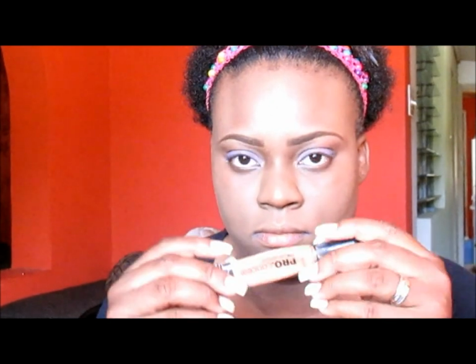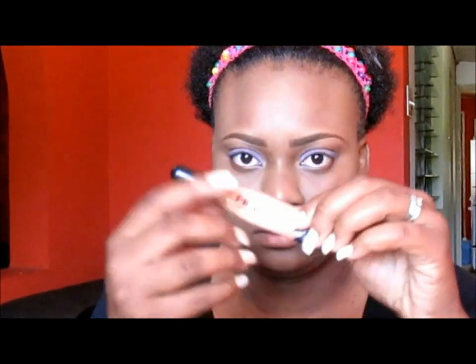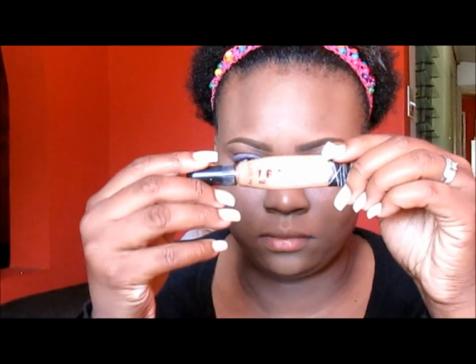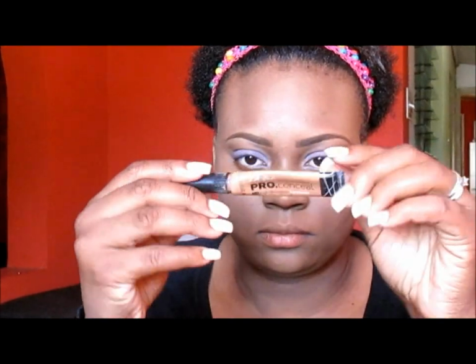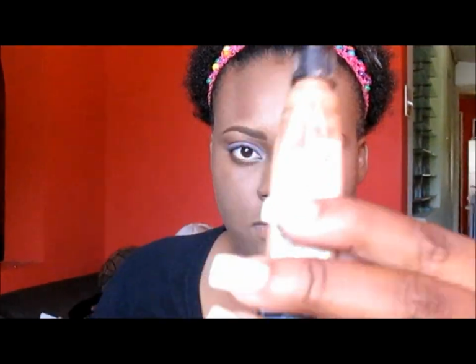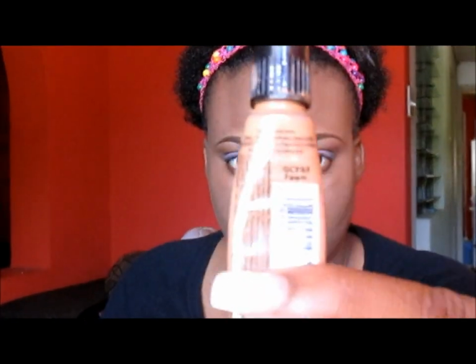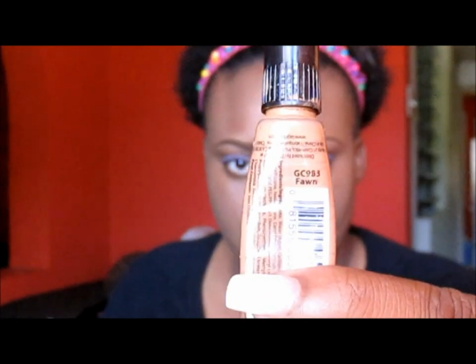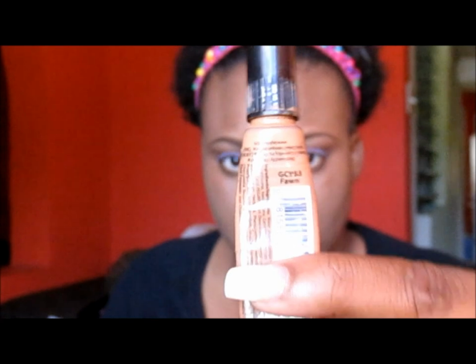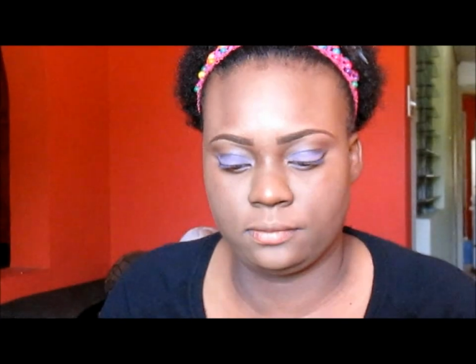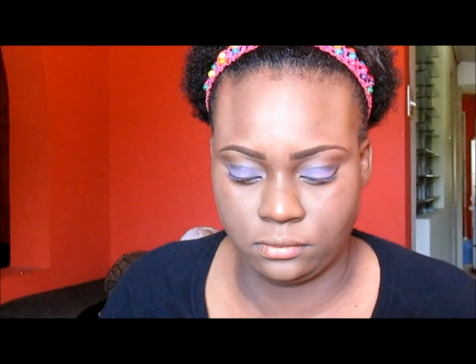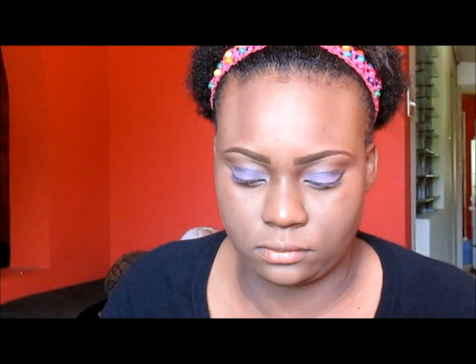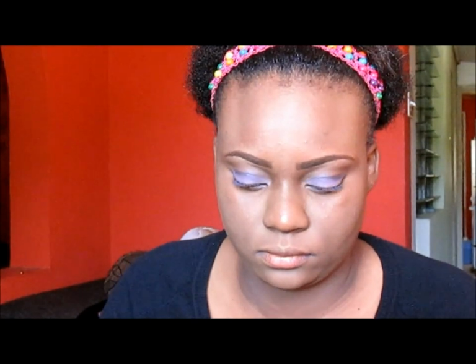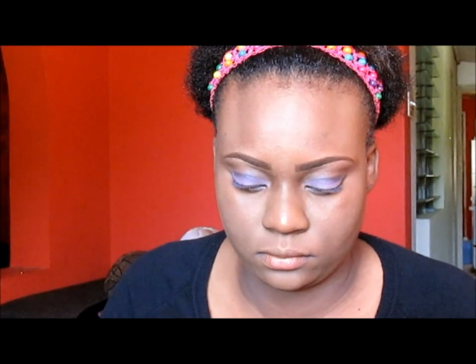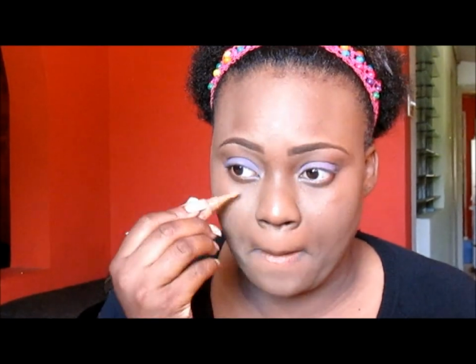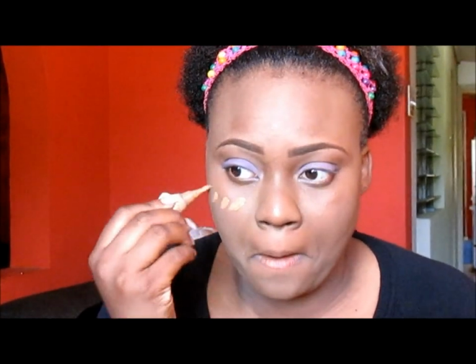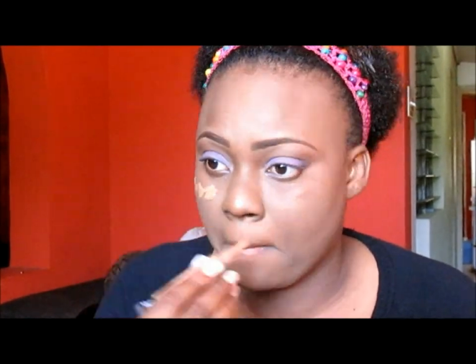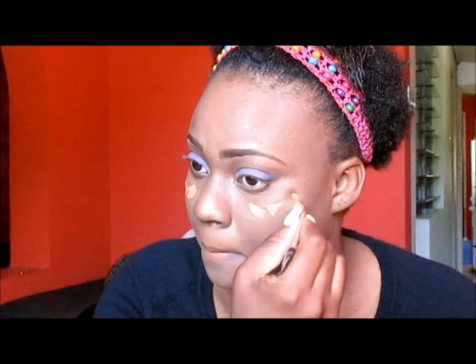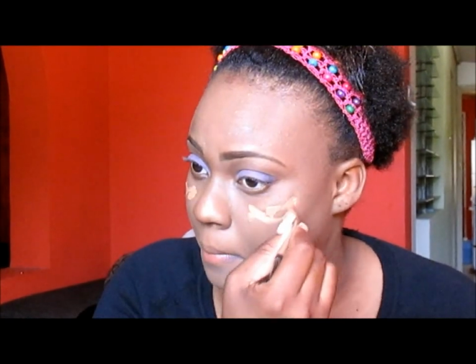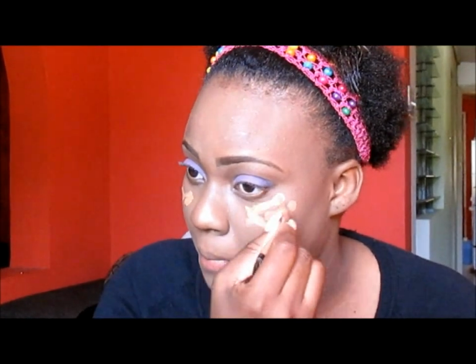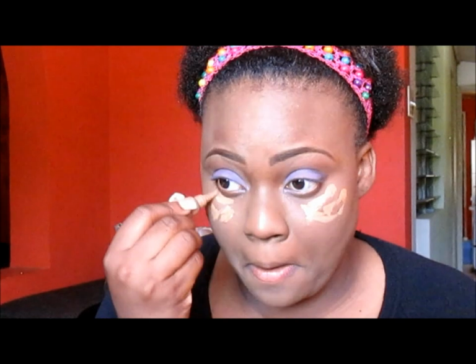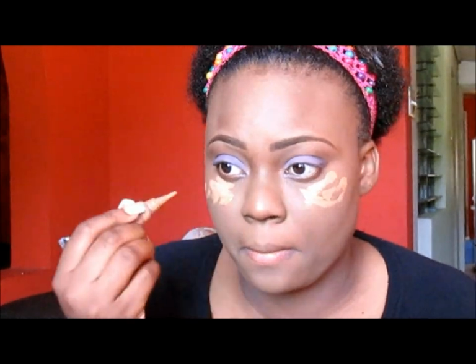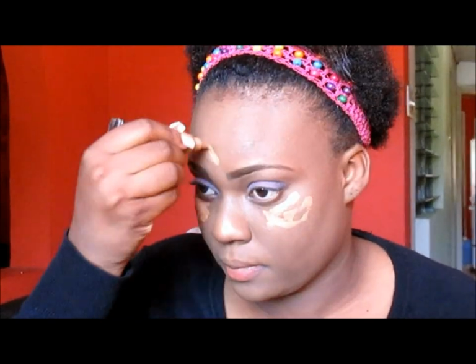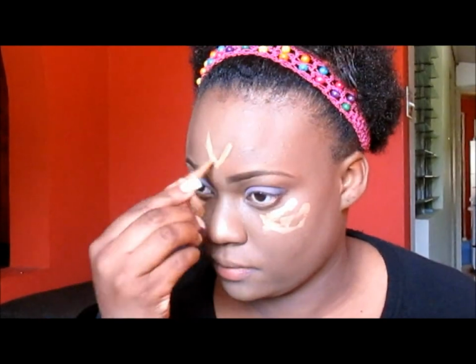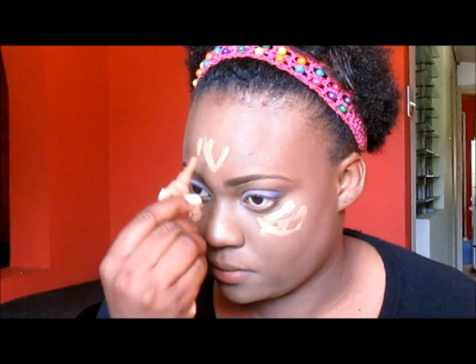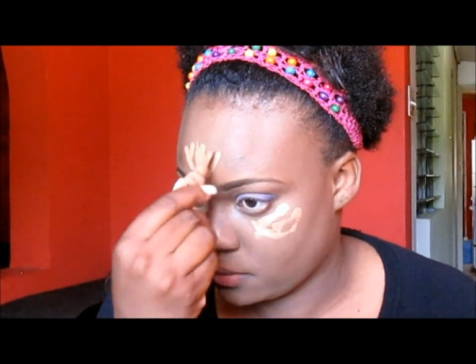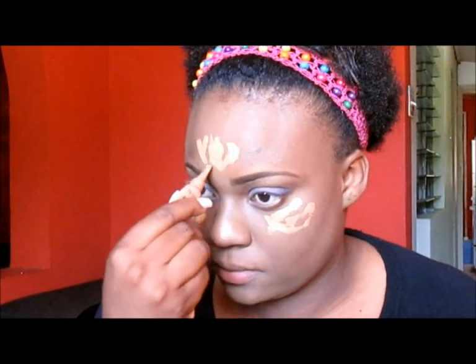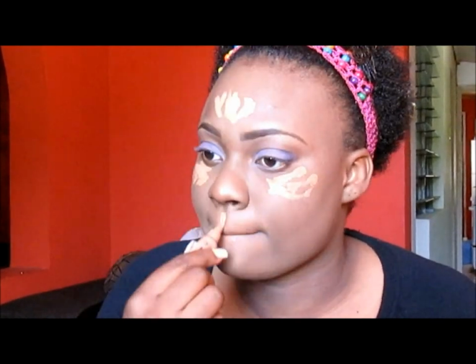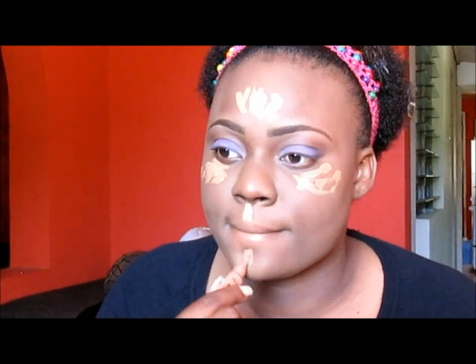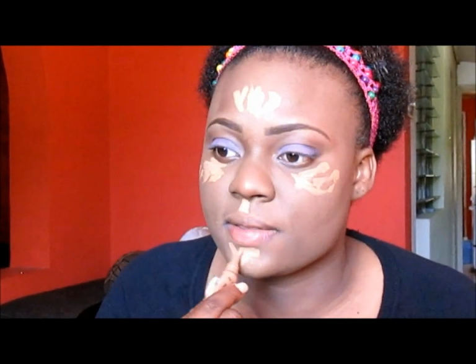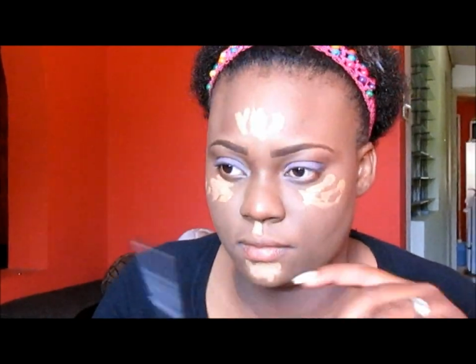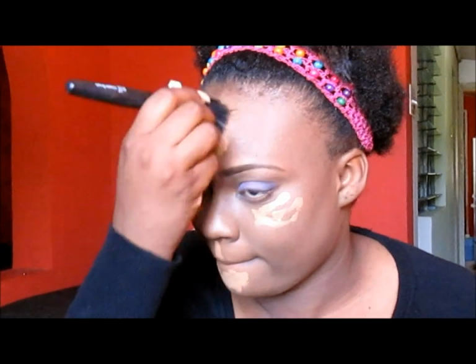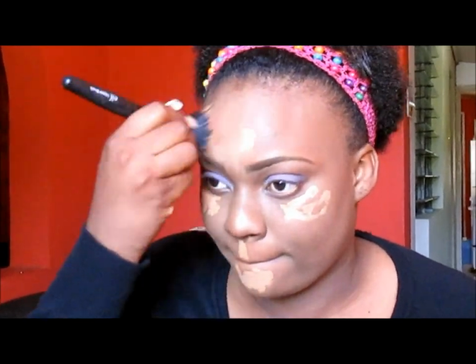For my highlights, I'll be using the LA Girl Pro Concealer in the color Fawn and I'm just placing that under my eyes, in the center of my forehead, on my cupid's bow and on my chin.